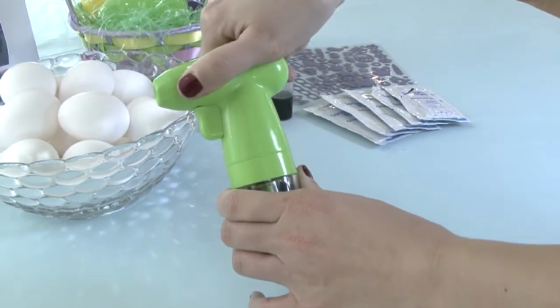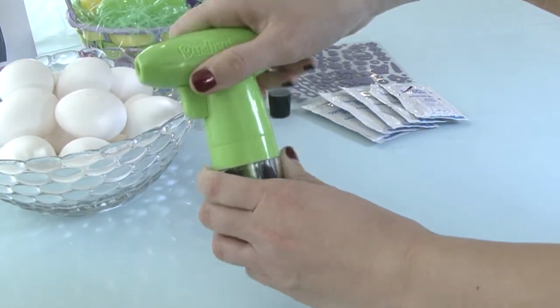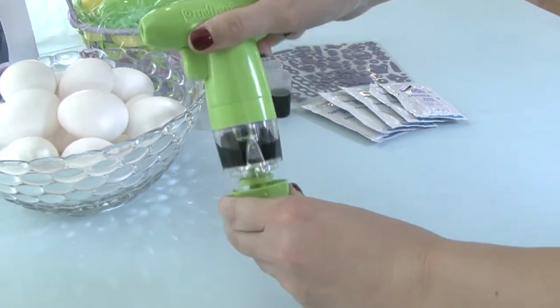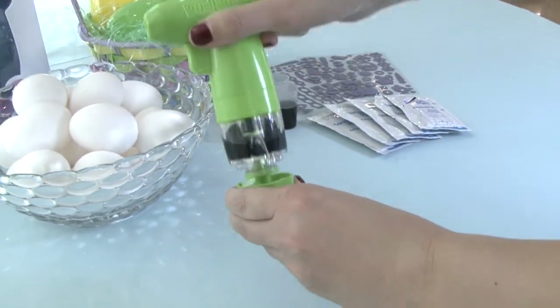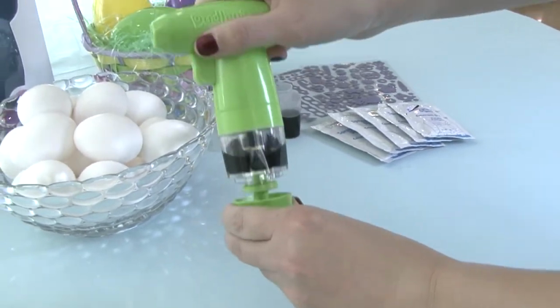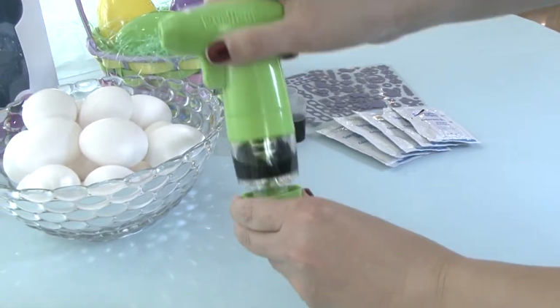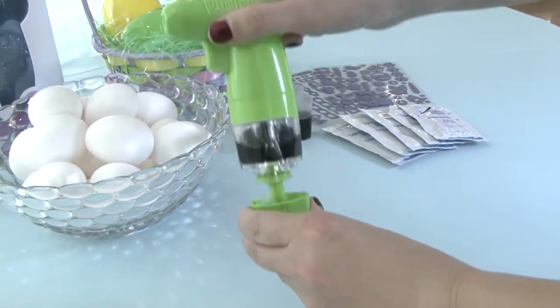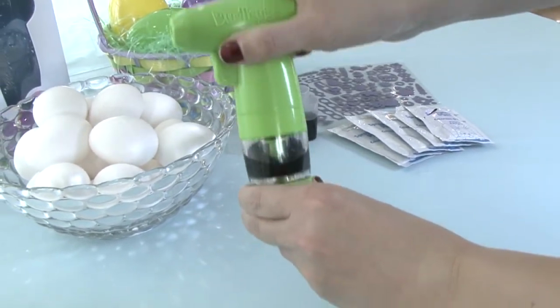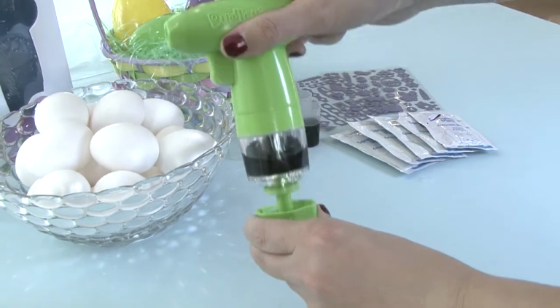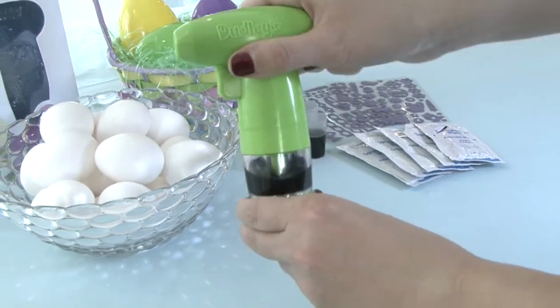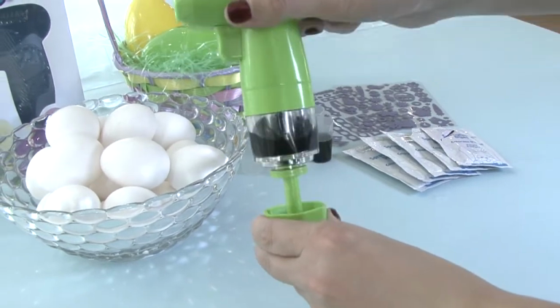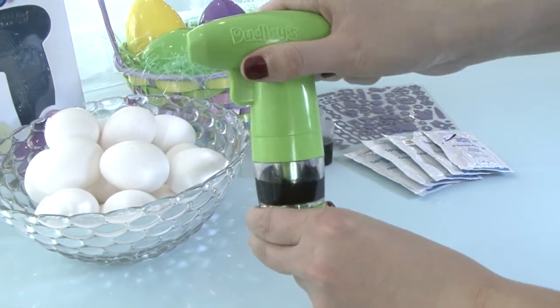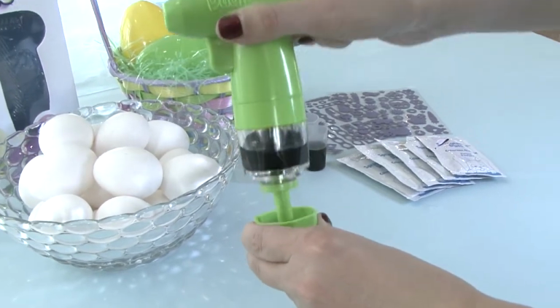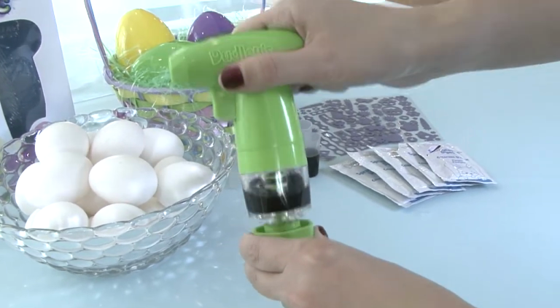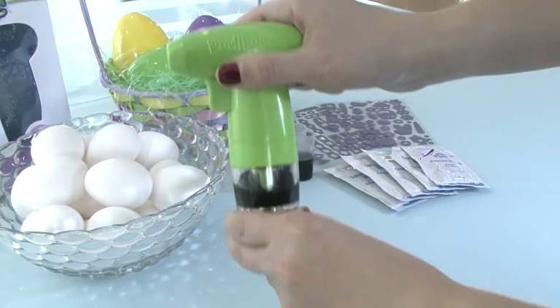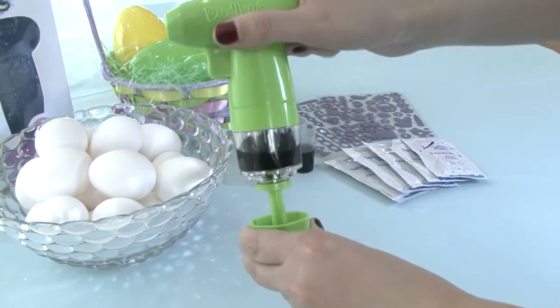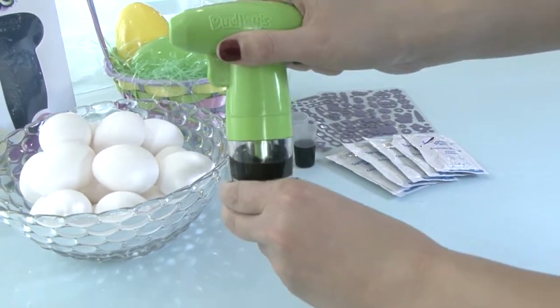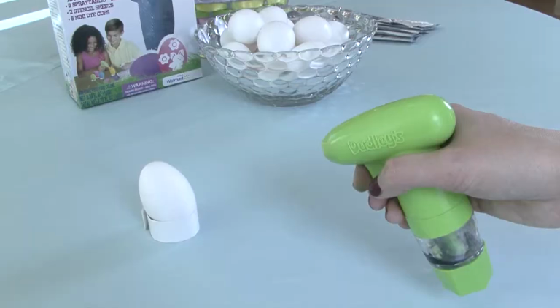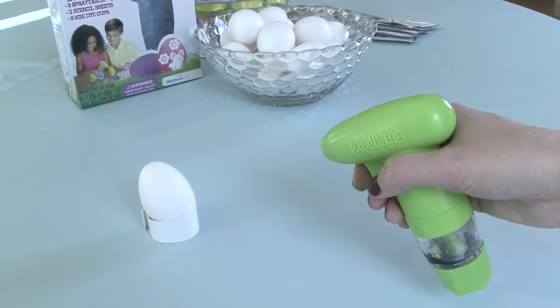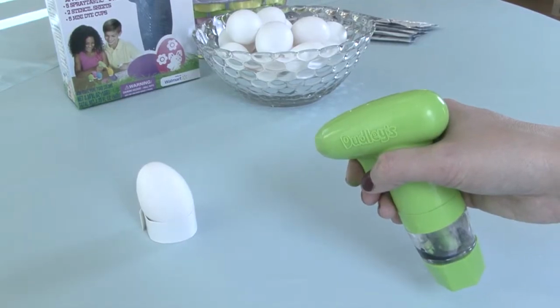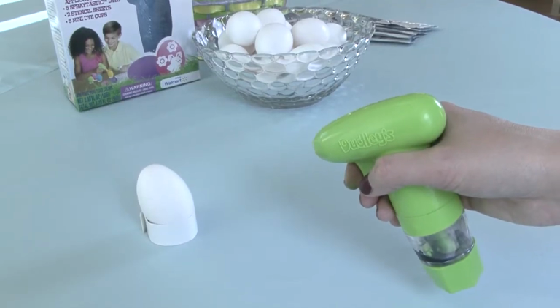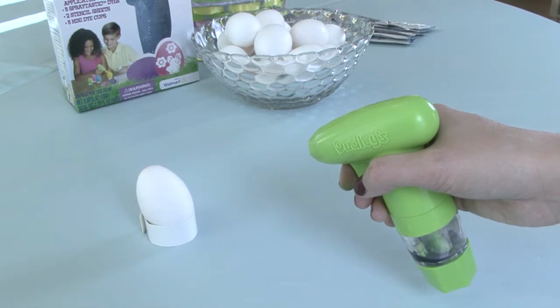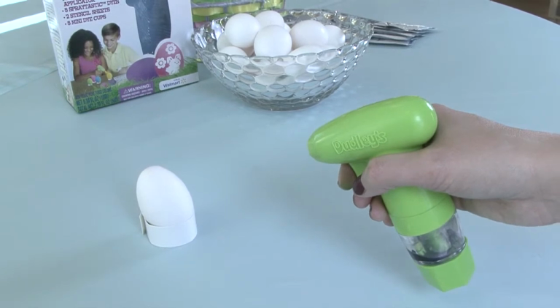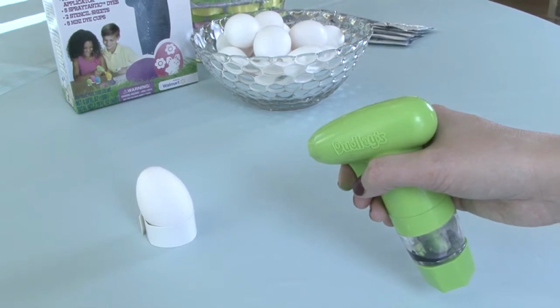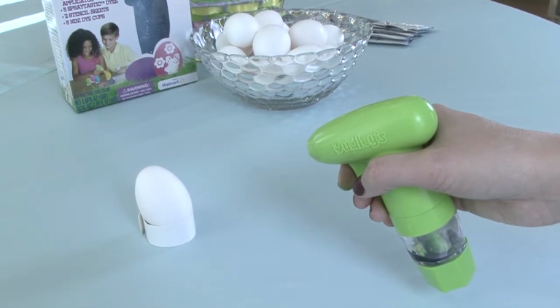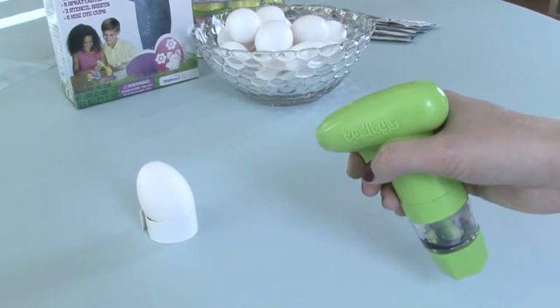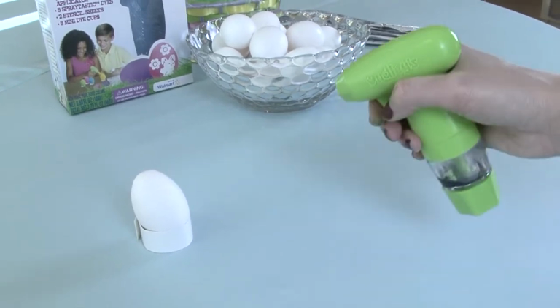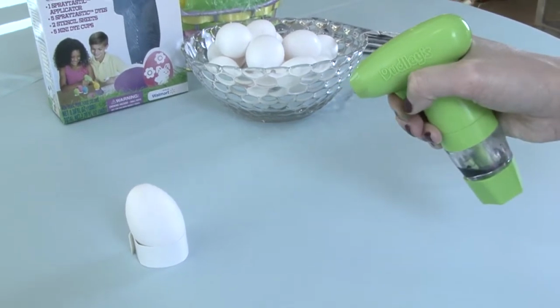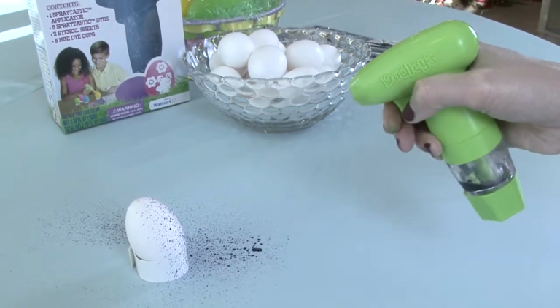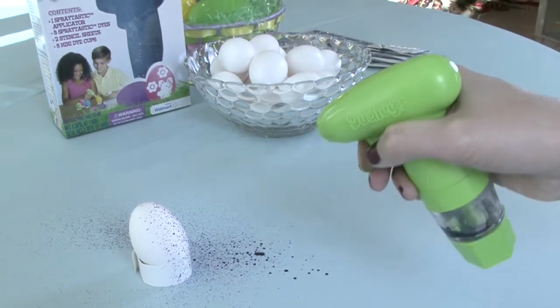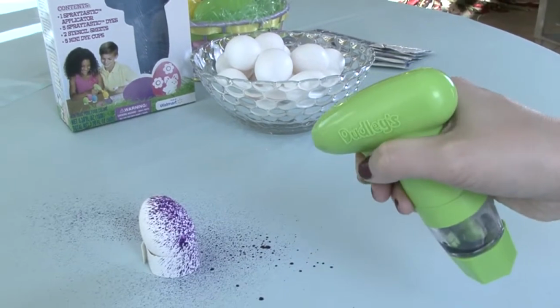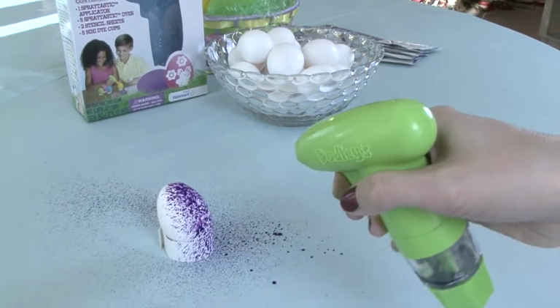All you need to do now is pump the applicator's plunger 10 to 12 times and you're ready to decorate. Hold the Spraytastic applicator about 6 to 8 inches away from the egg for the best results.